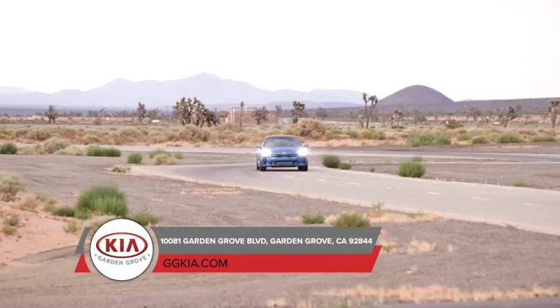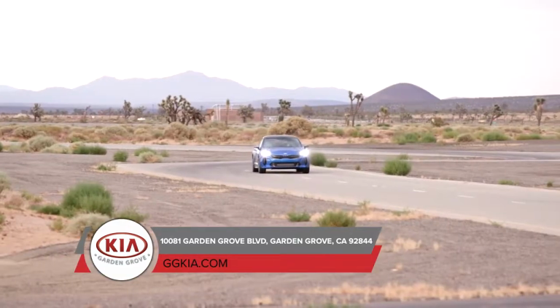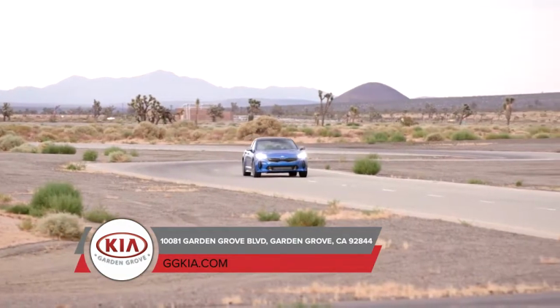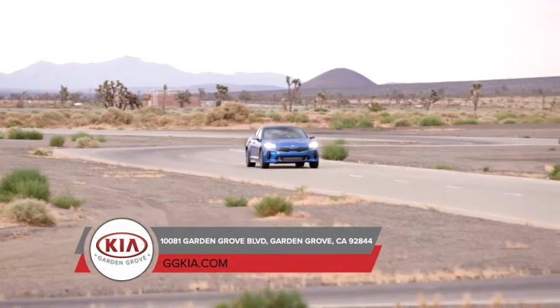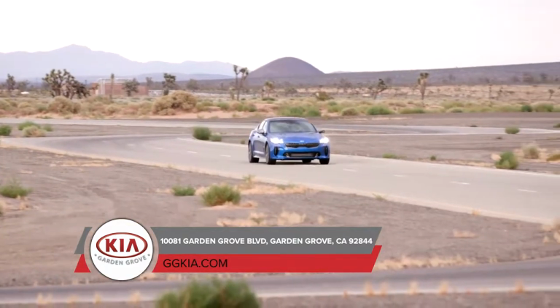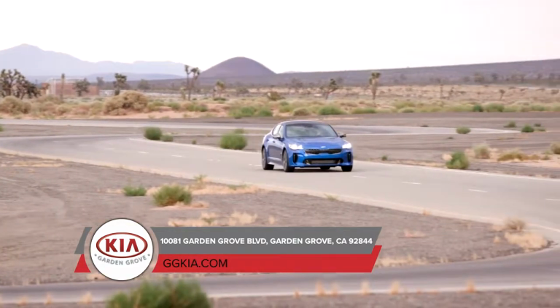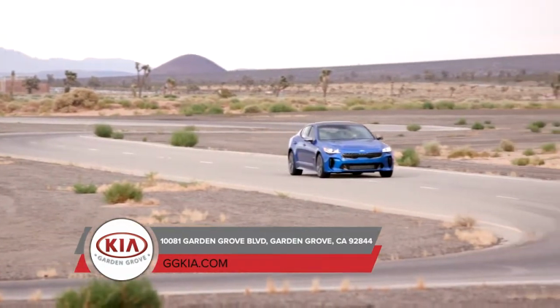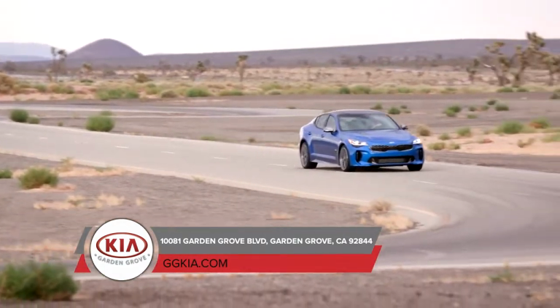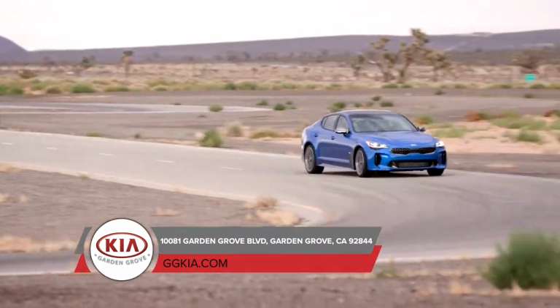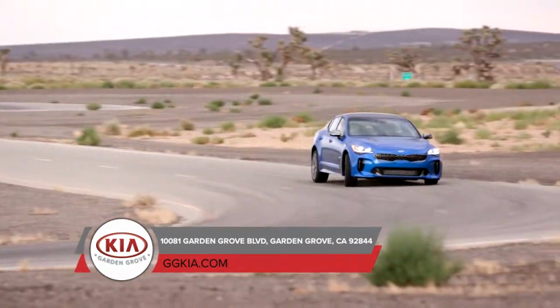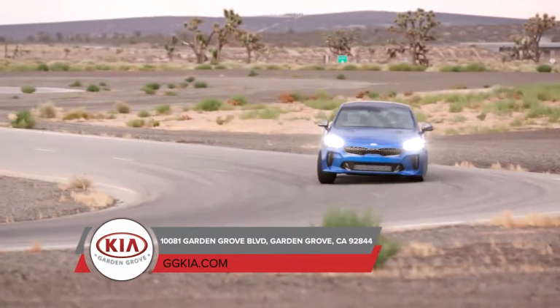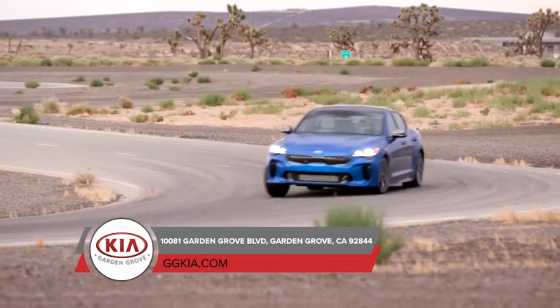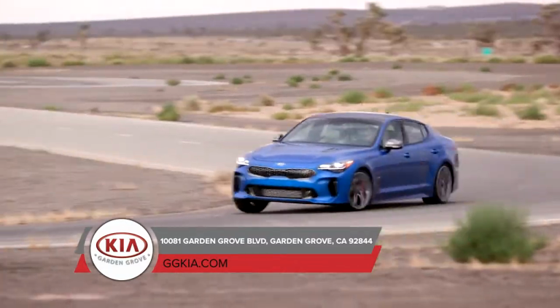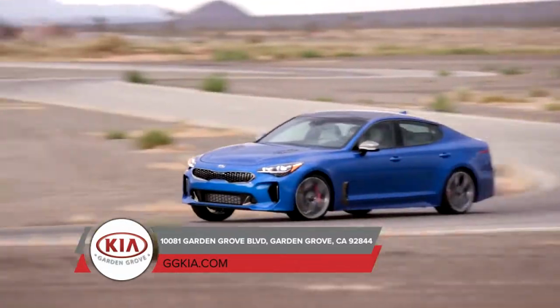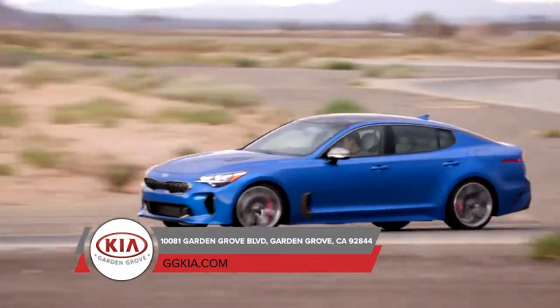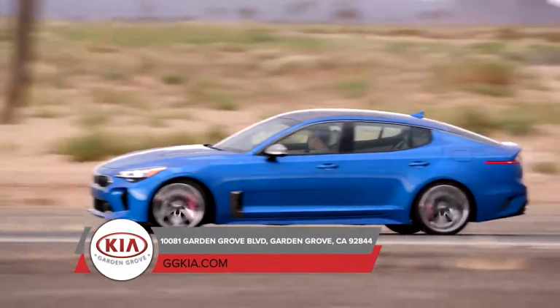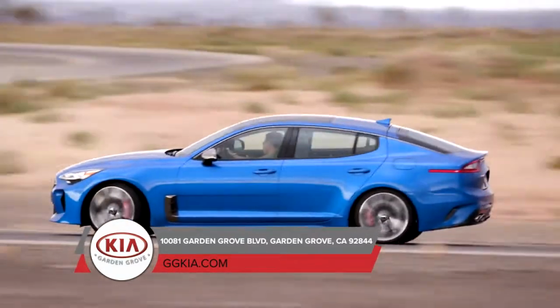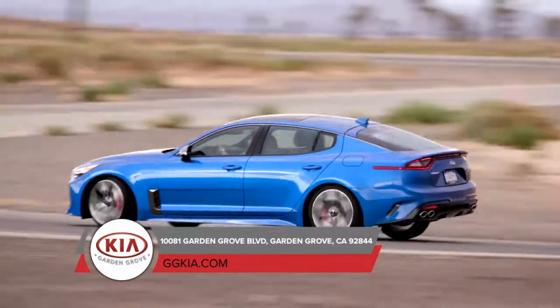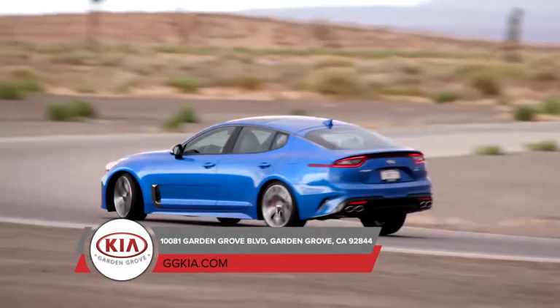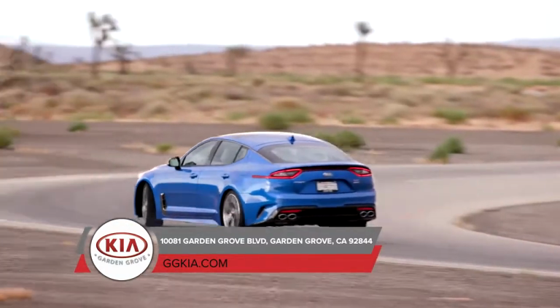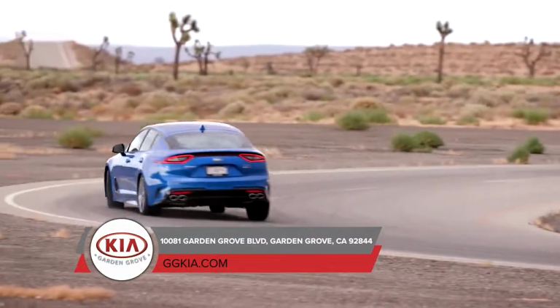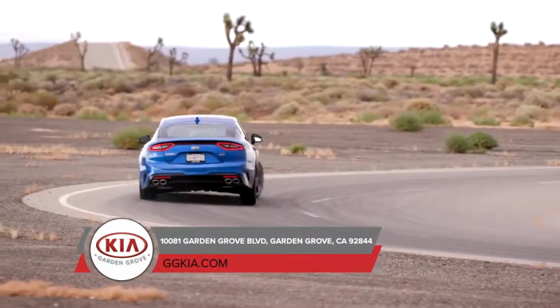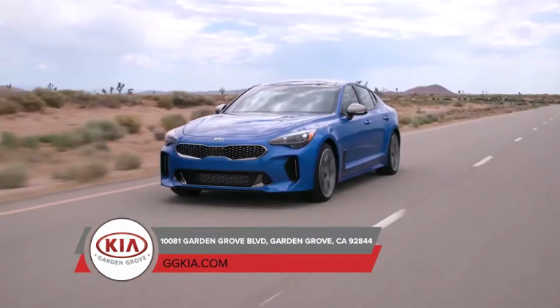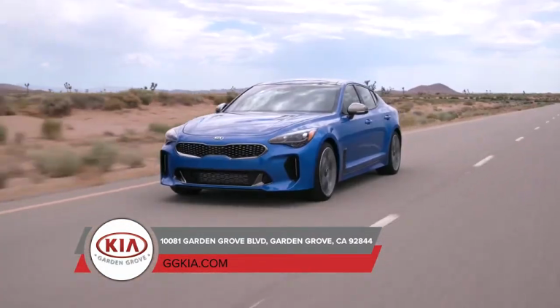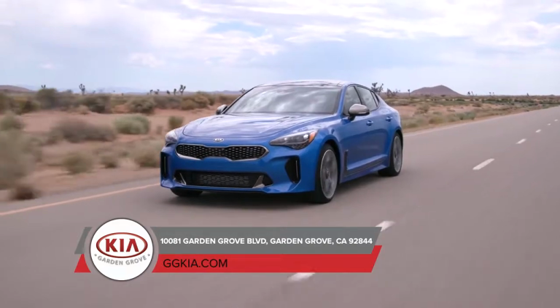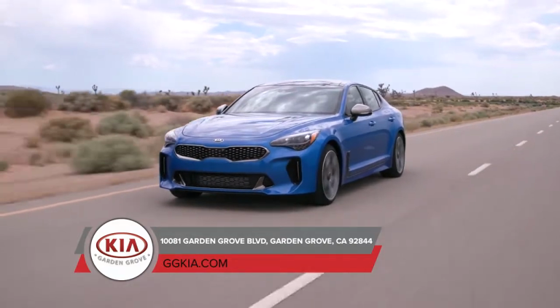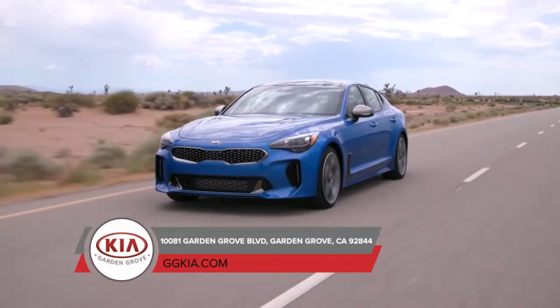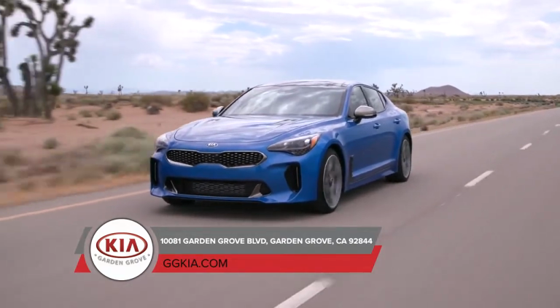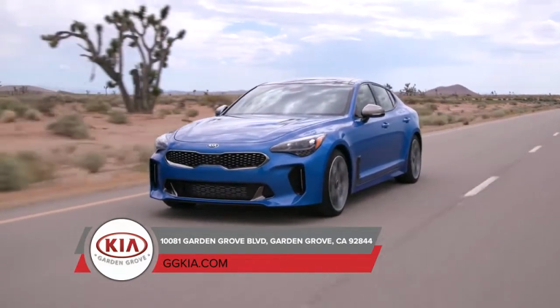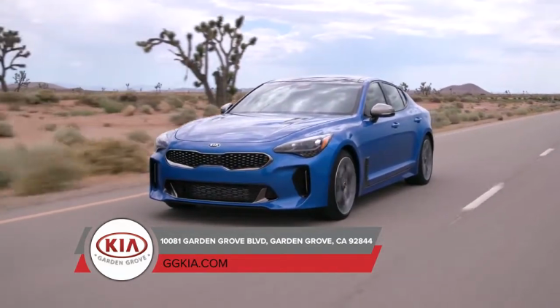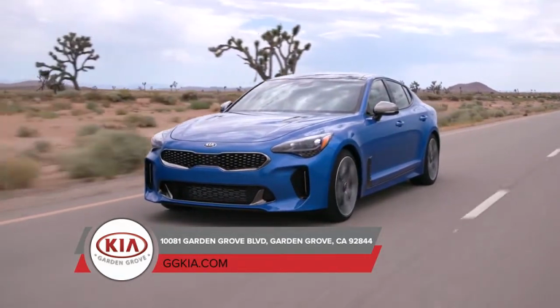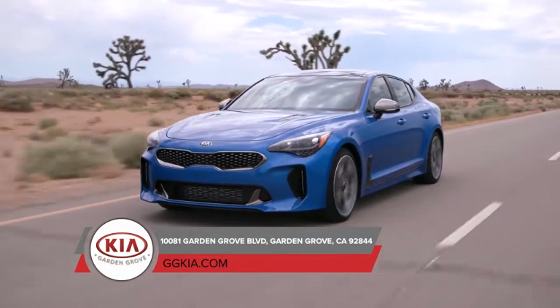The exterior design of the Stinger GT is a perfect balance of sporty and sleek, guaranteeing heads to turn everywhere. Experience the all-new 2019 Kia Stinger GT for yourself and visit us for a test drive!